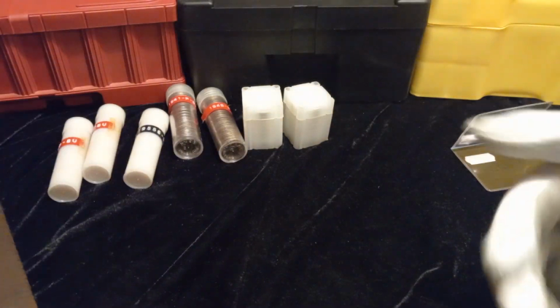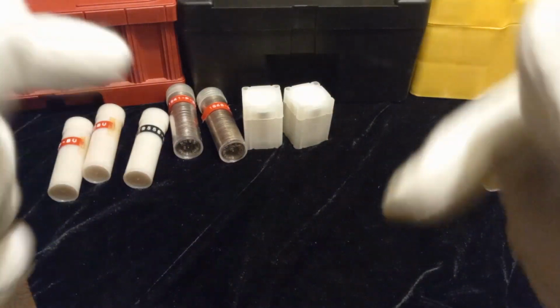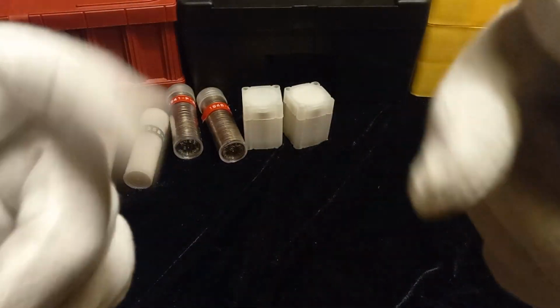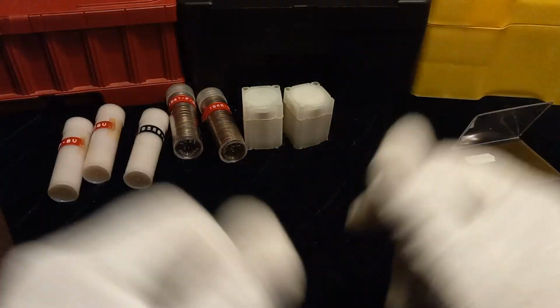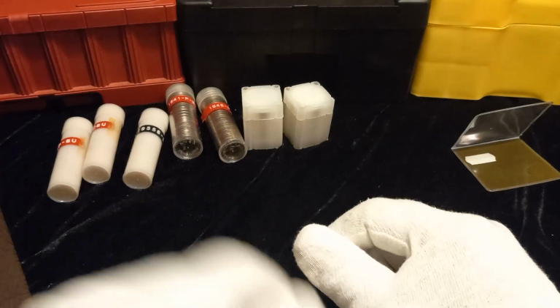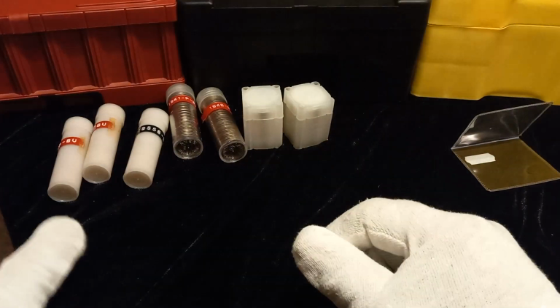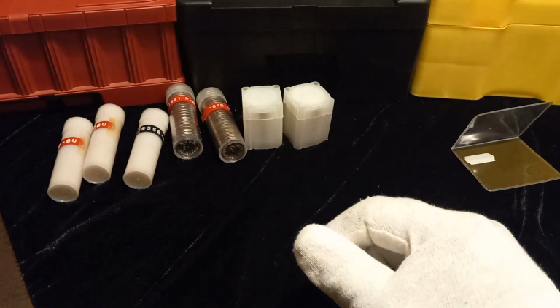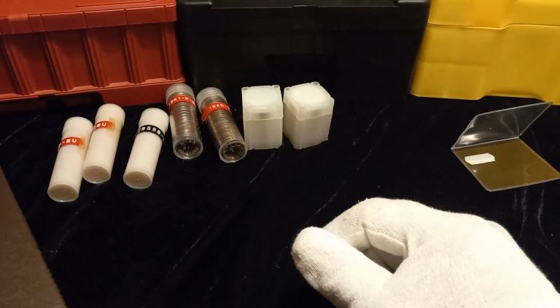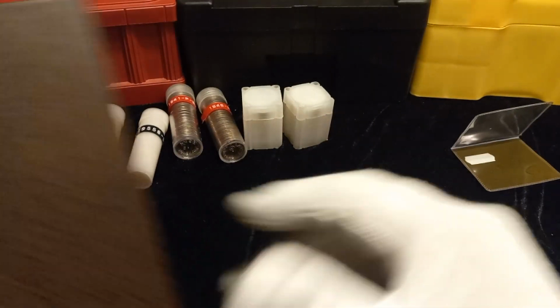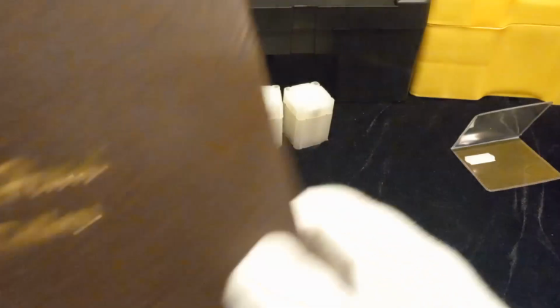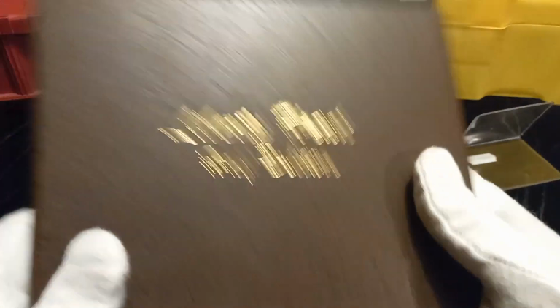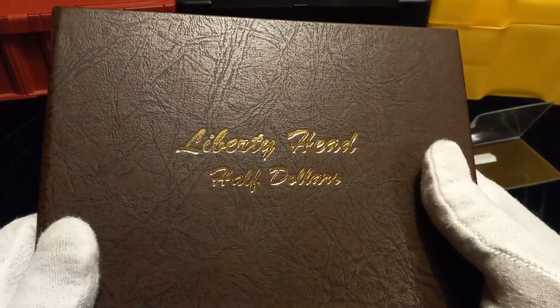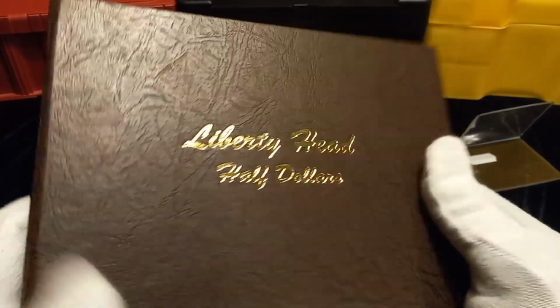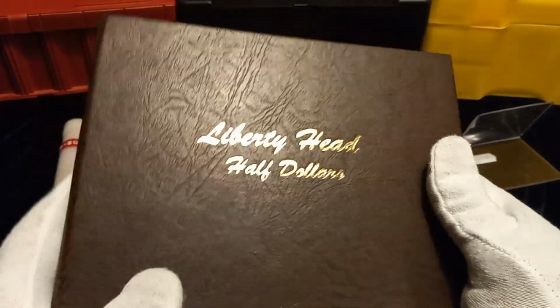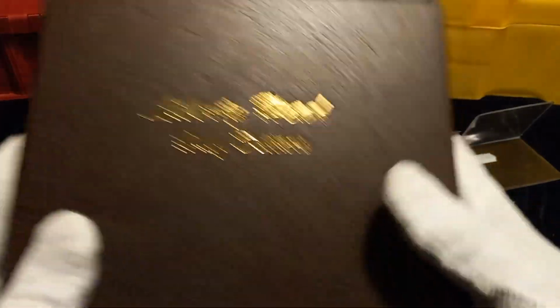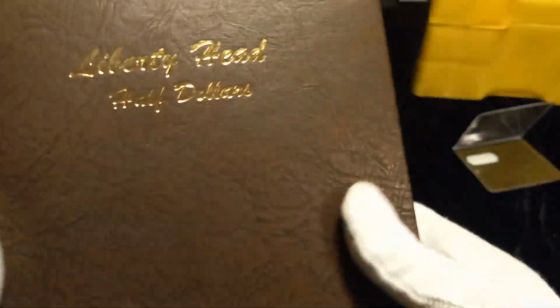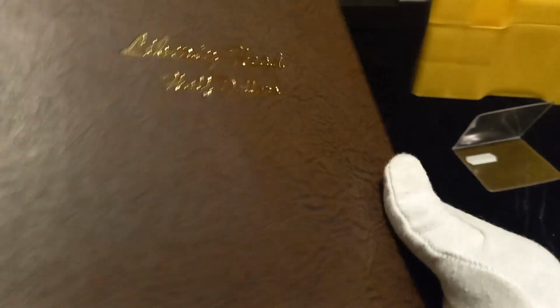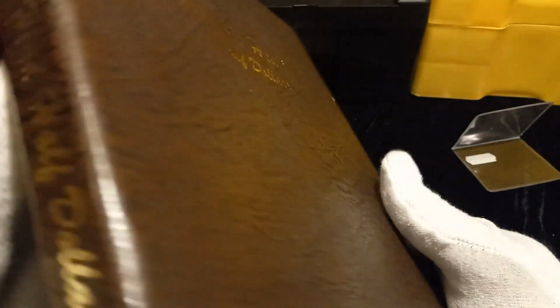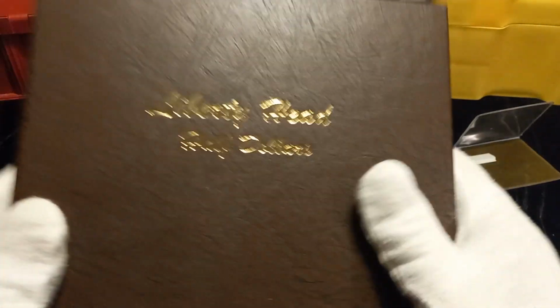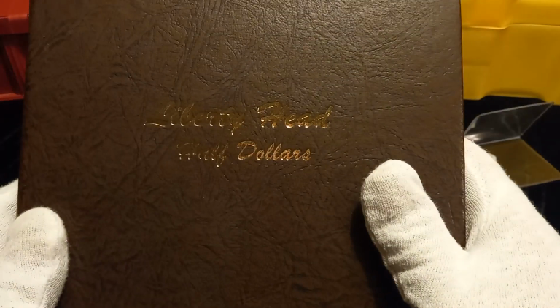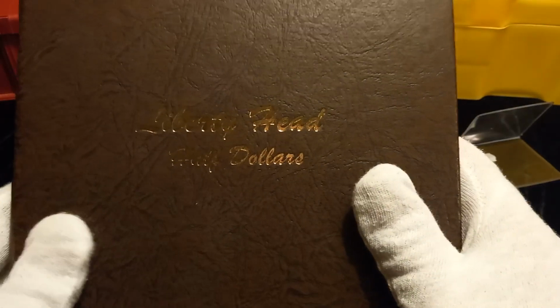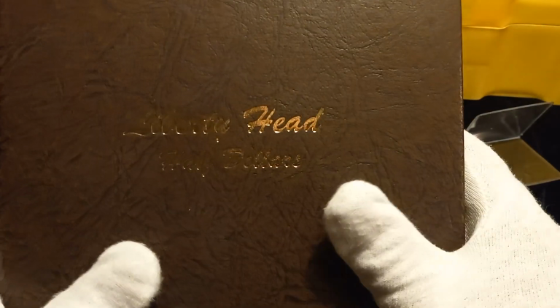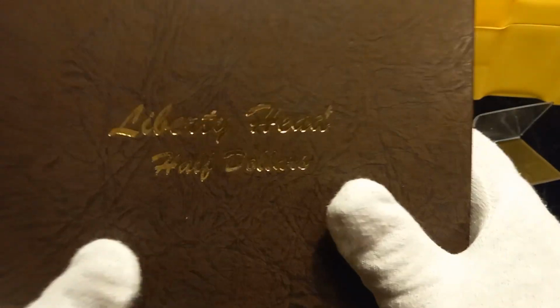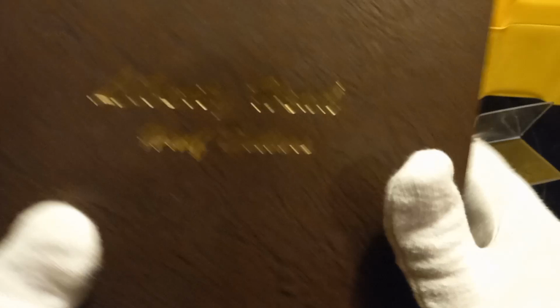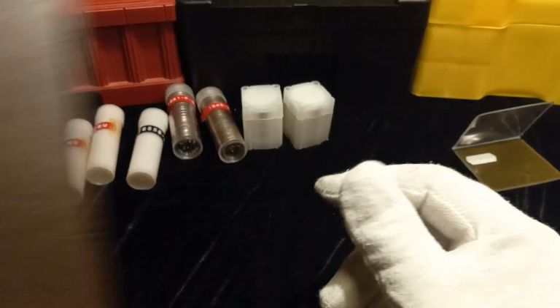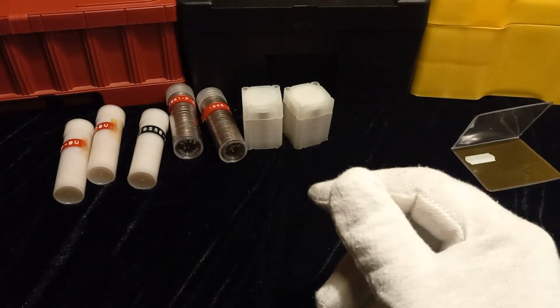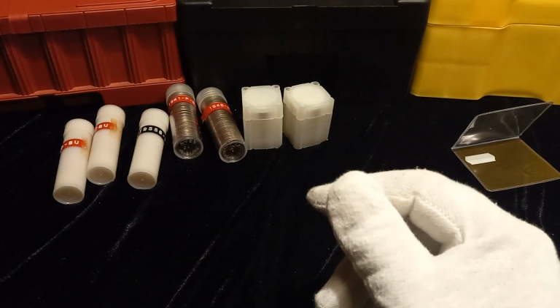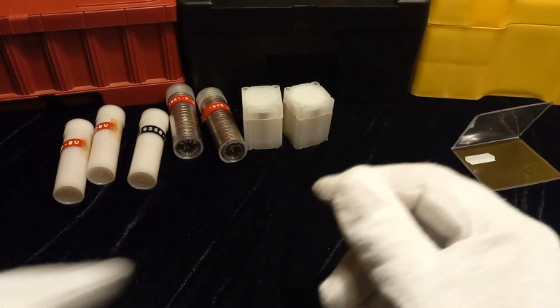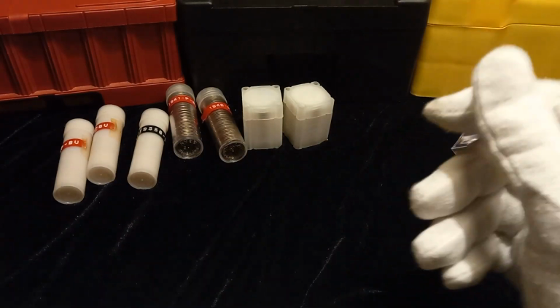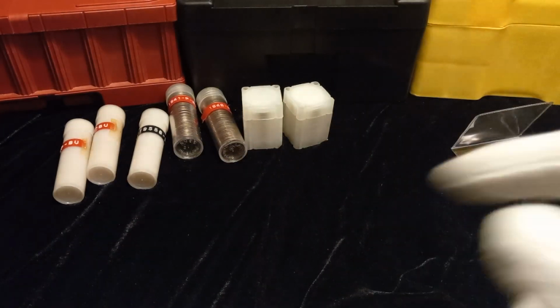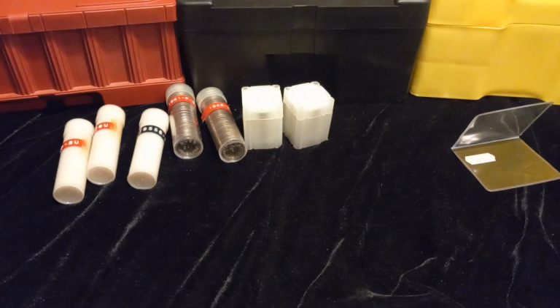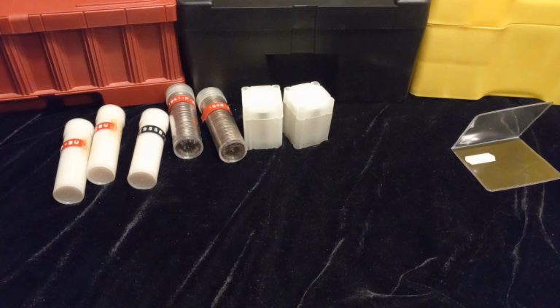Let me know down below — are you collecting the Barbers, or are you just stacking them? Are you doing a full collection? What are you doing? Let me know, and I will see you on another video.